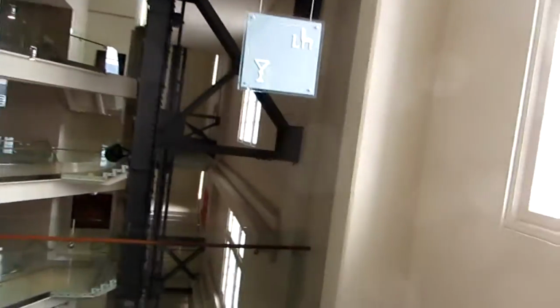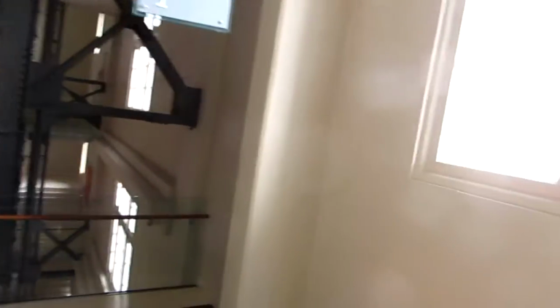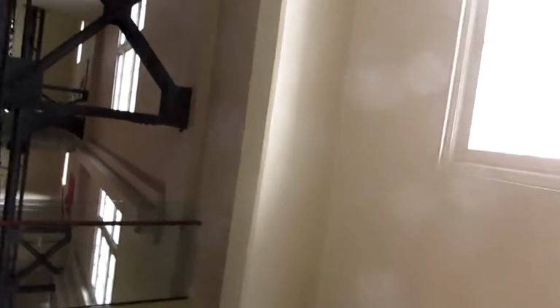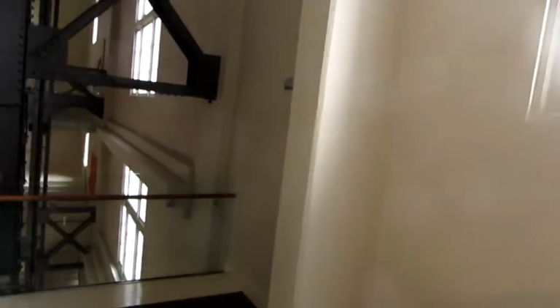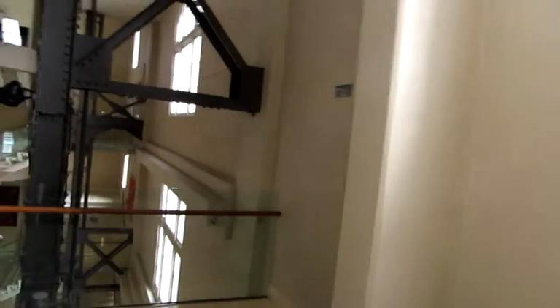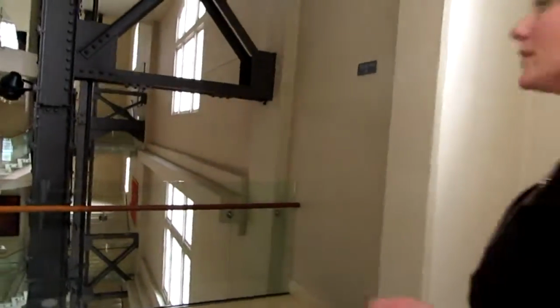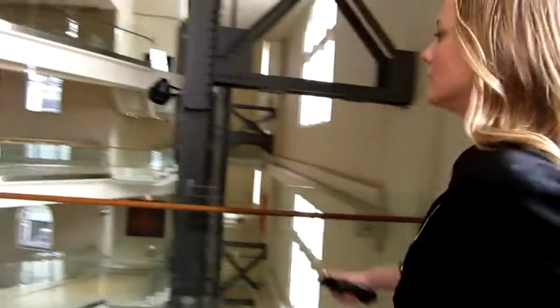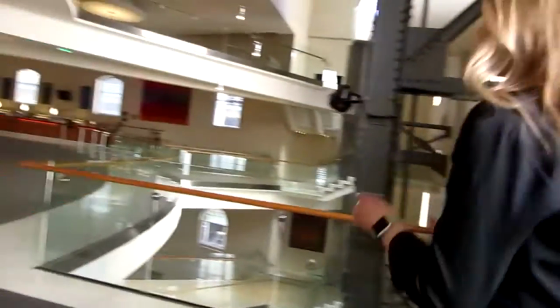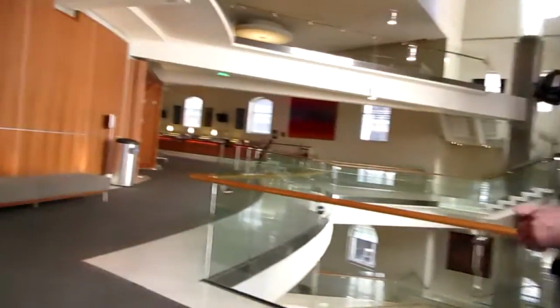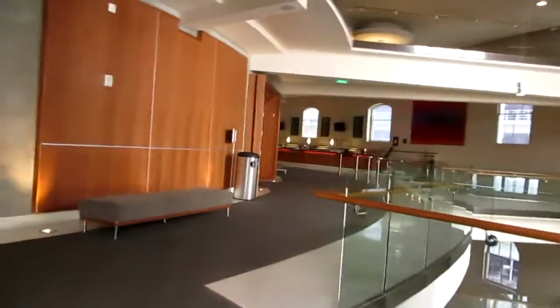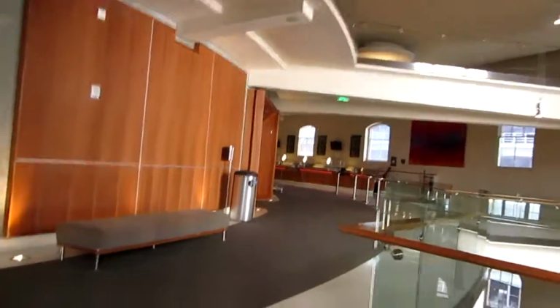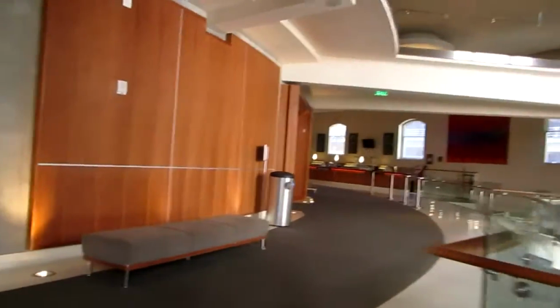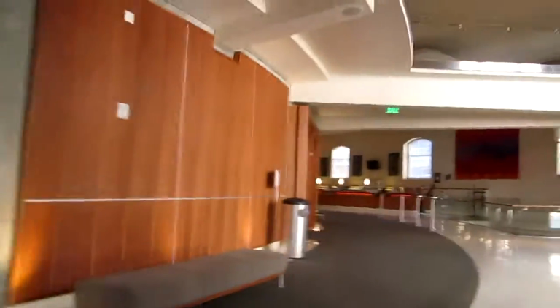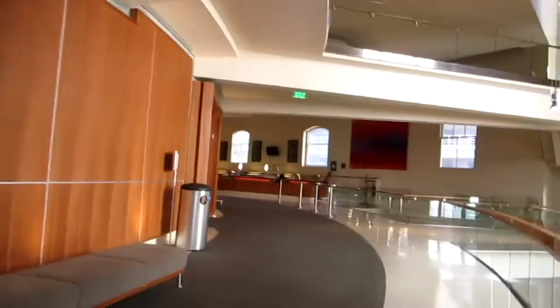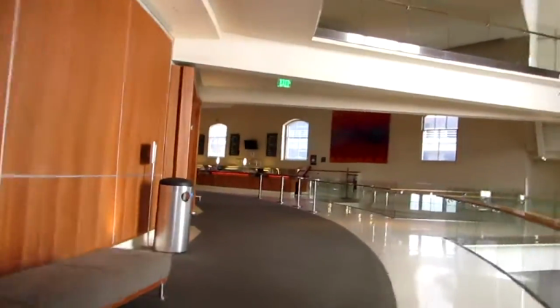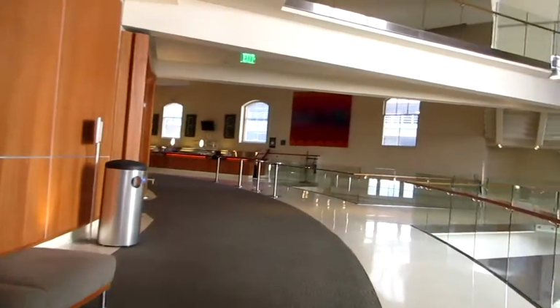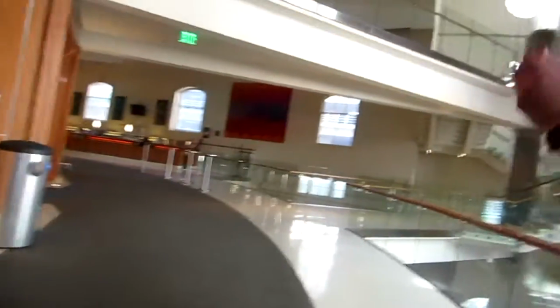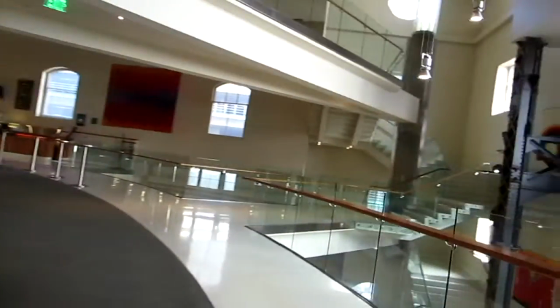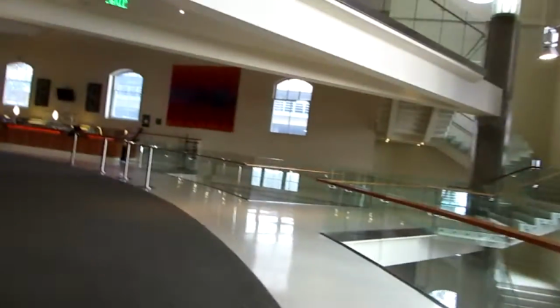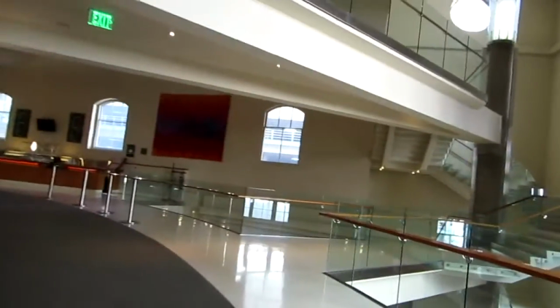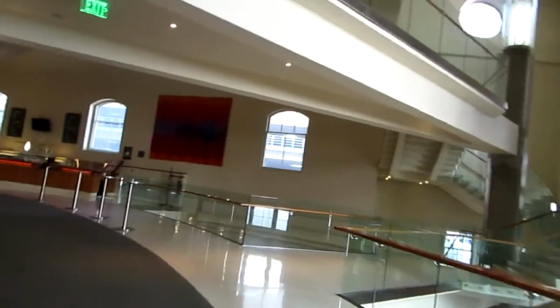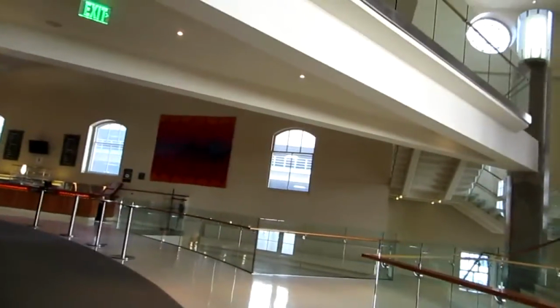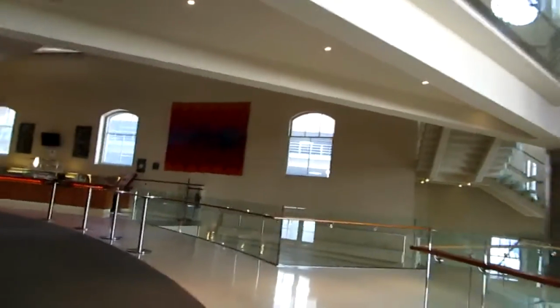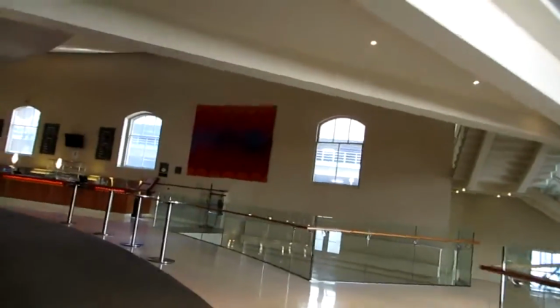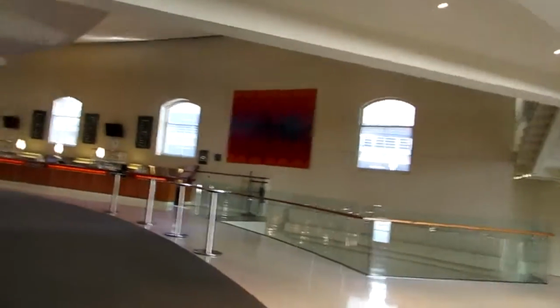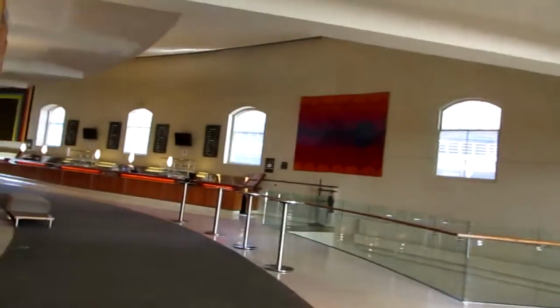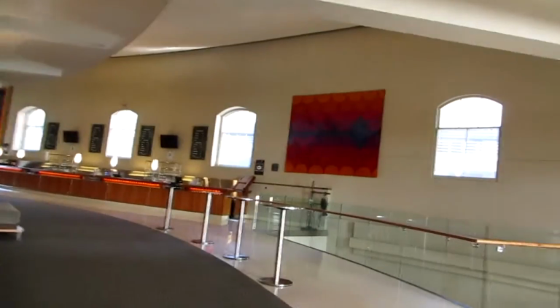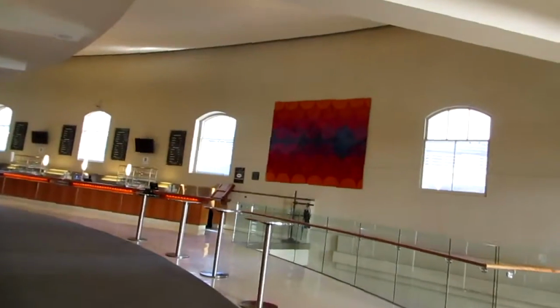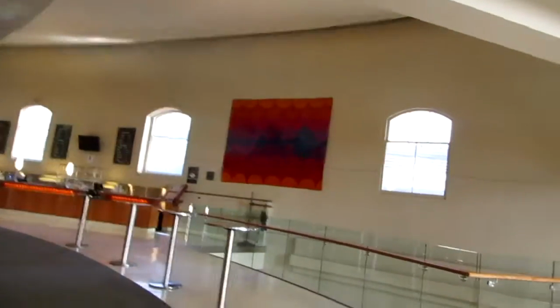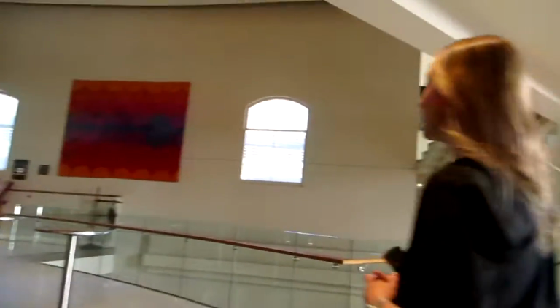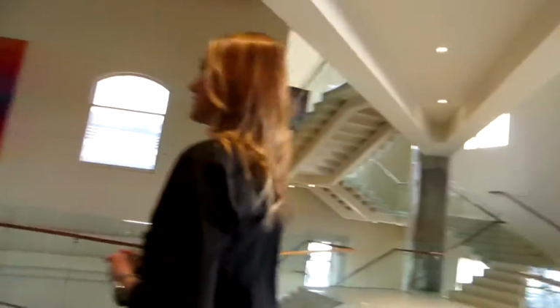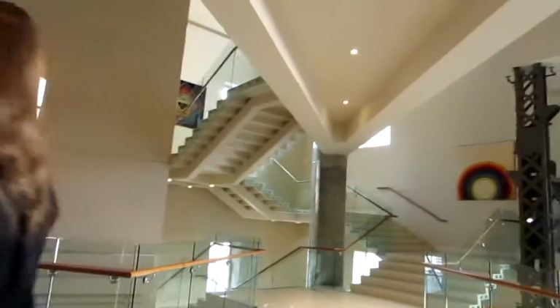For food and beverage, do you typically do glassware or real? Yes, yes — these are all grown-ups. So this is another lobby space that you would have access to as well.